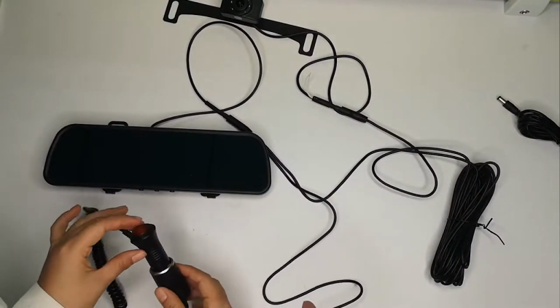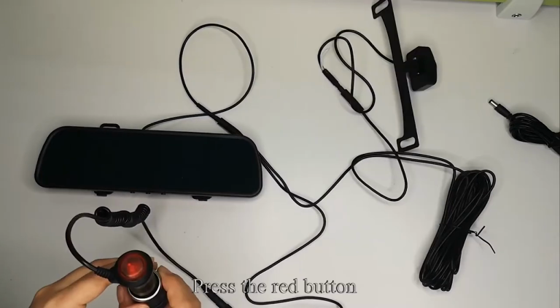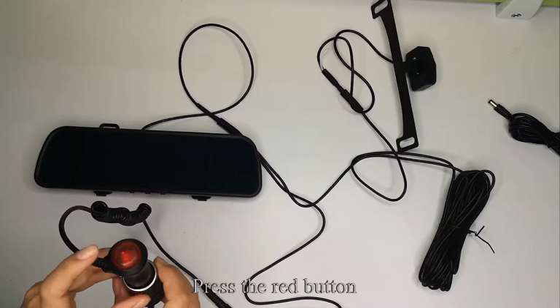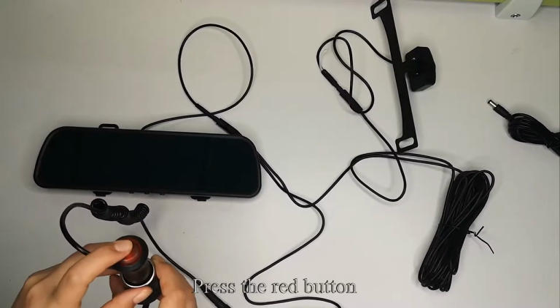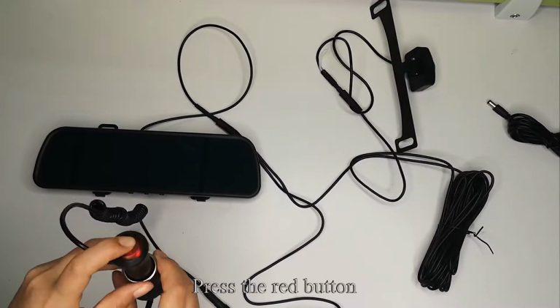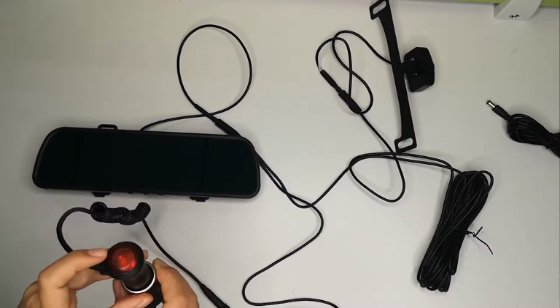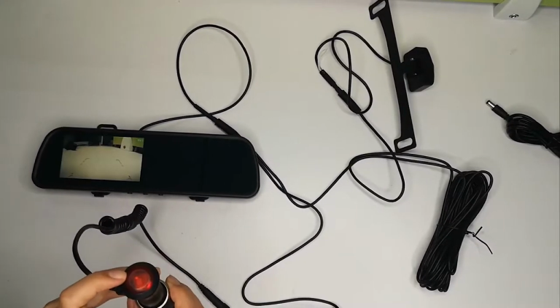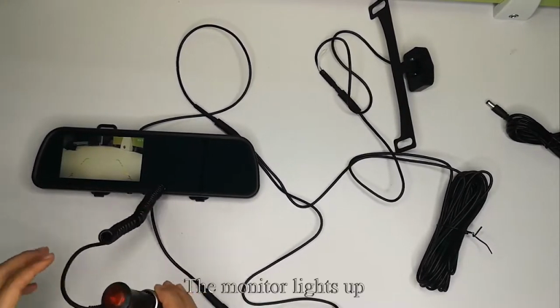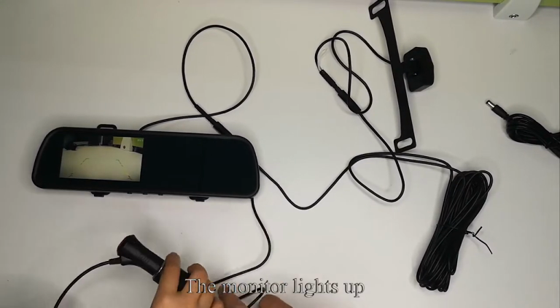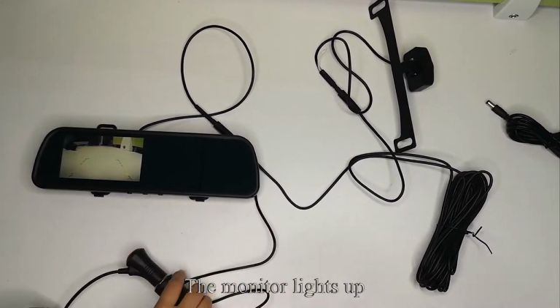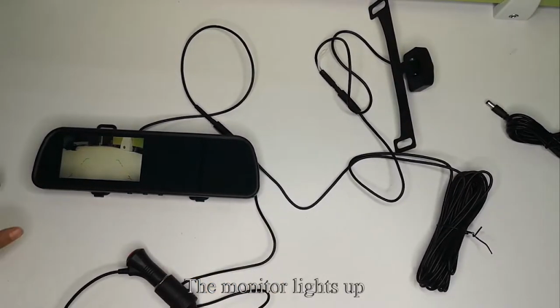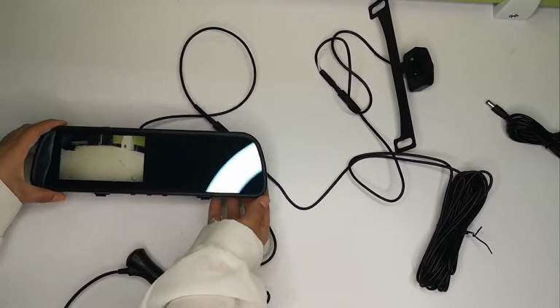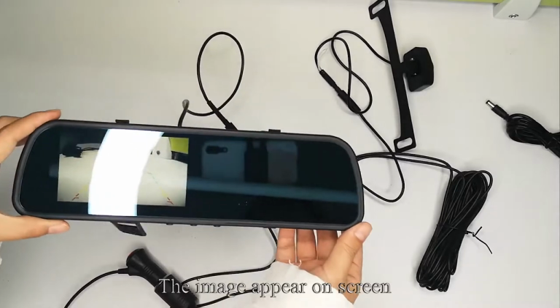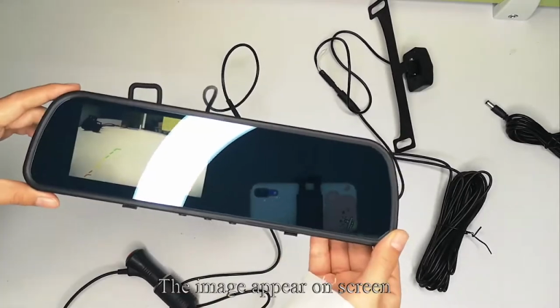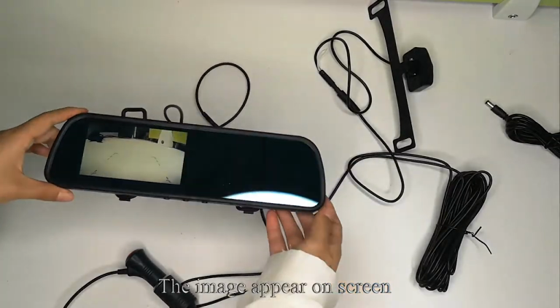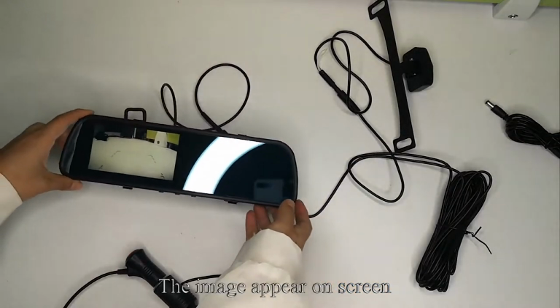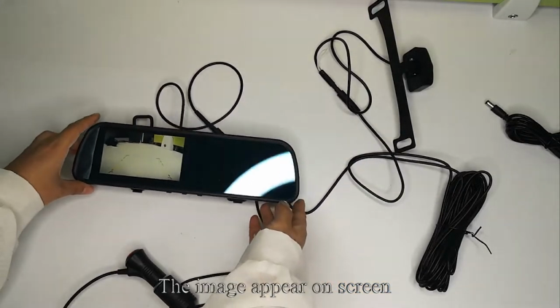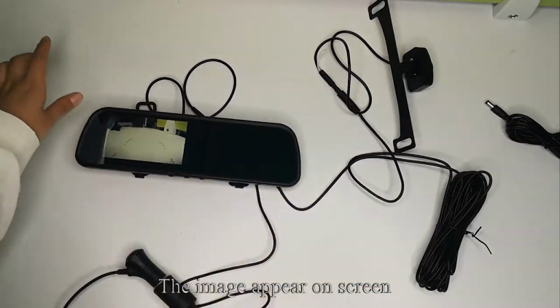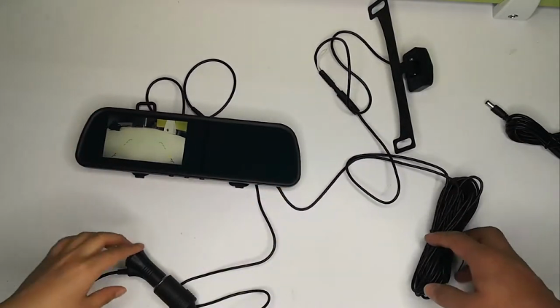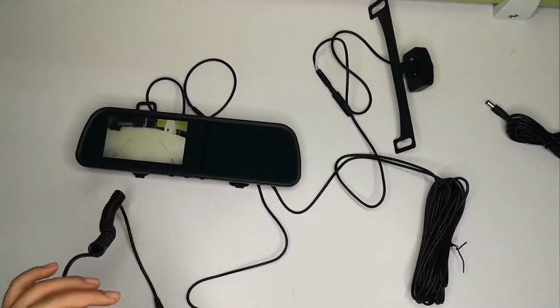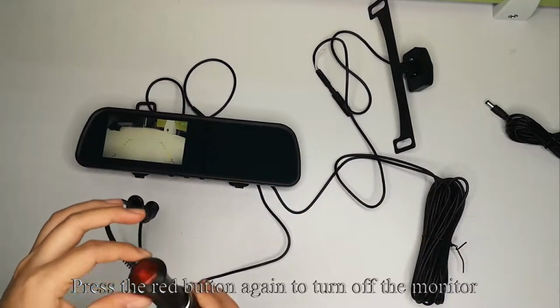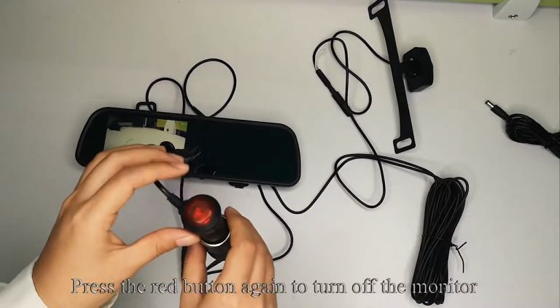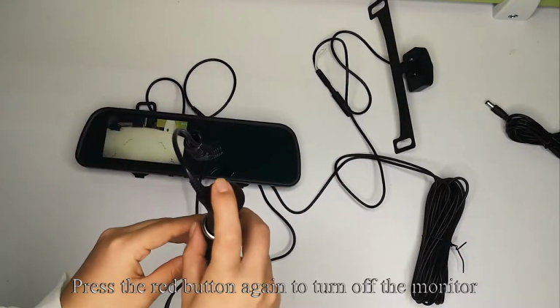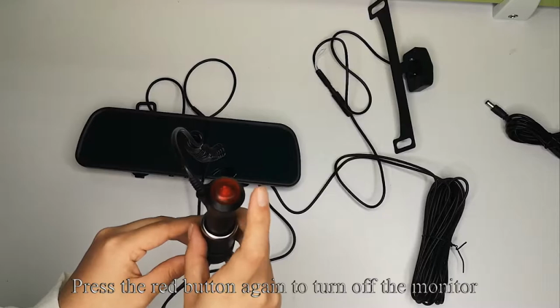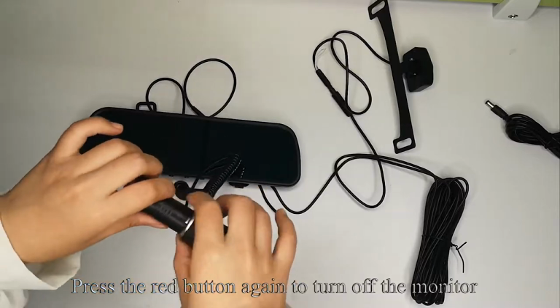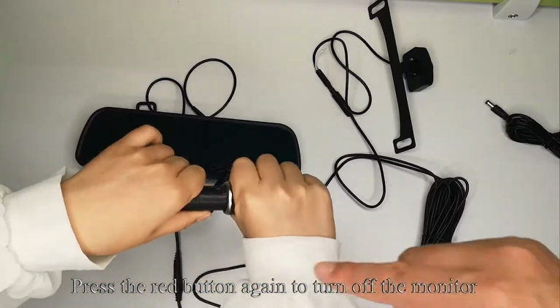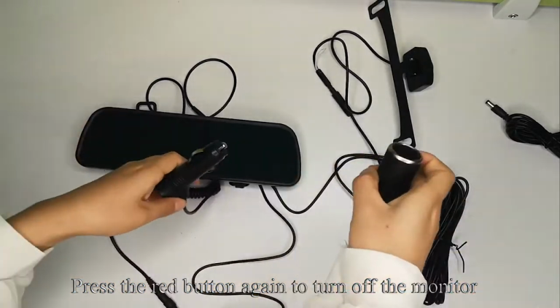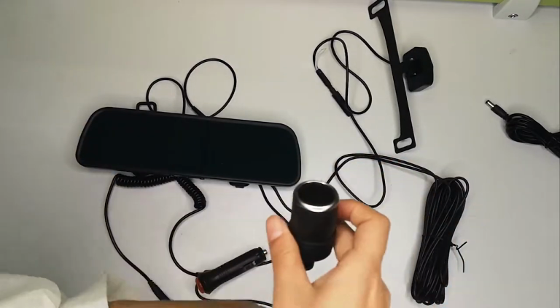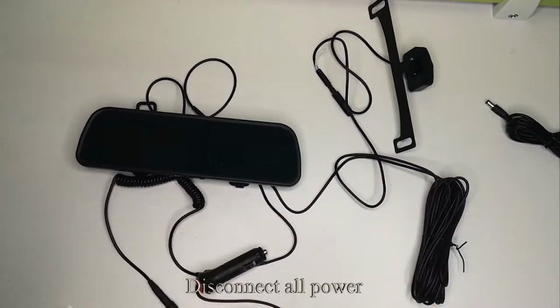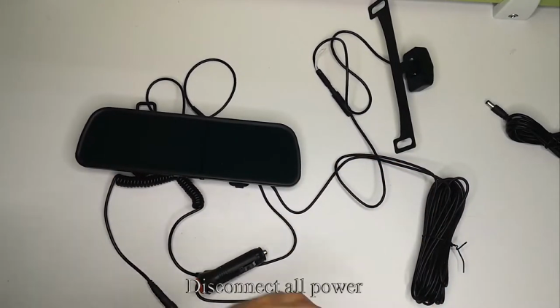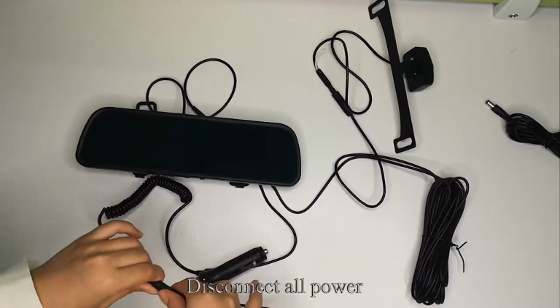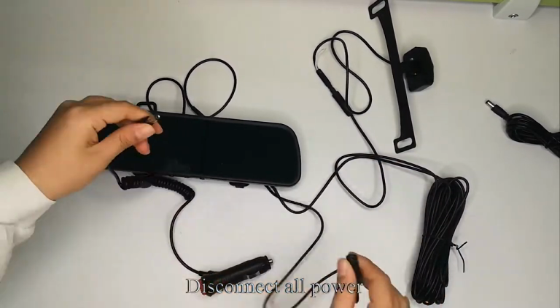Press the red button — the monitor lights on and the image appears on the screen. Press the red button again to turn off the monitor. Disconnect all power.